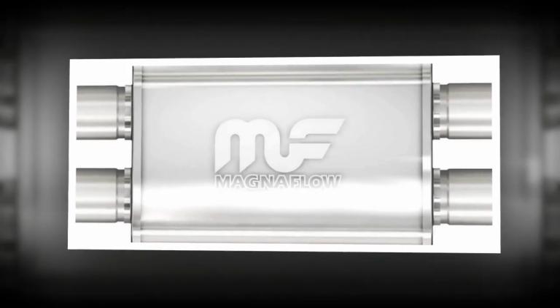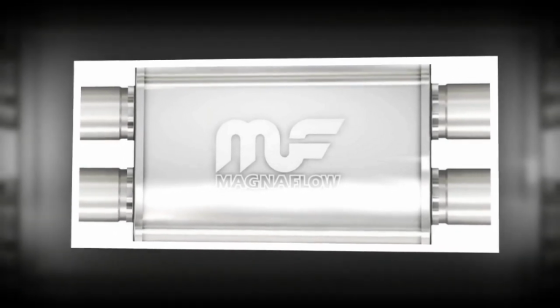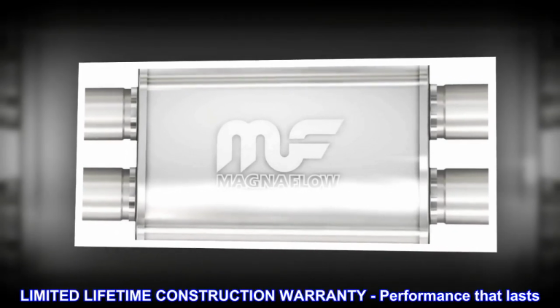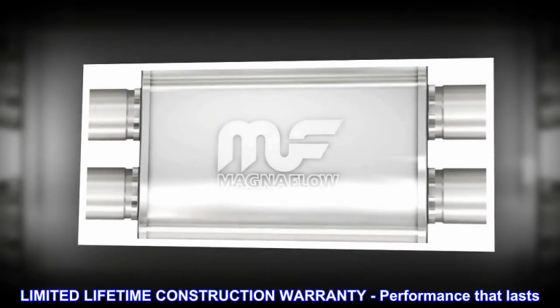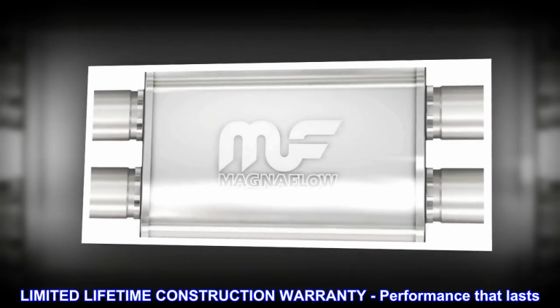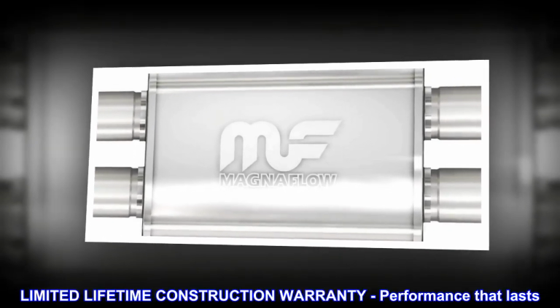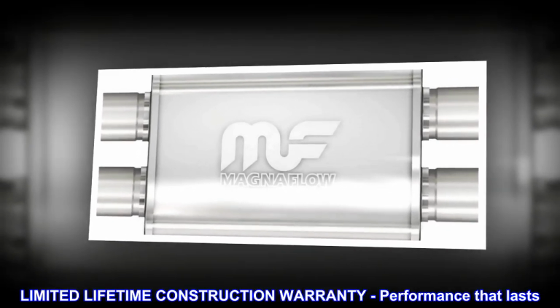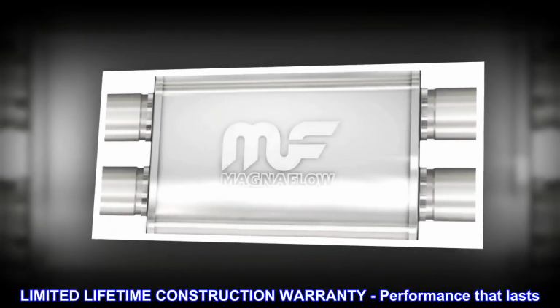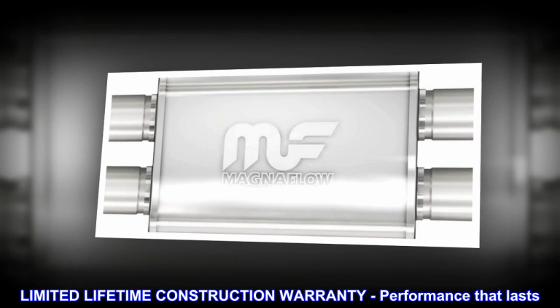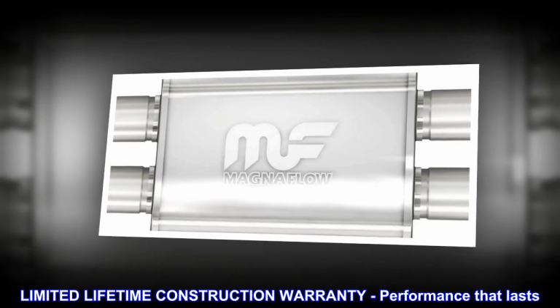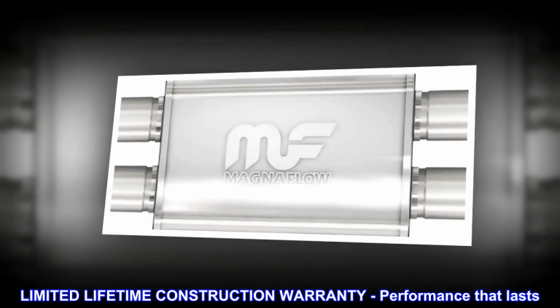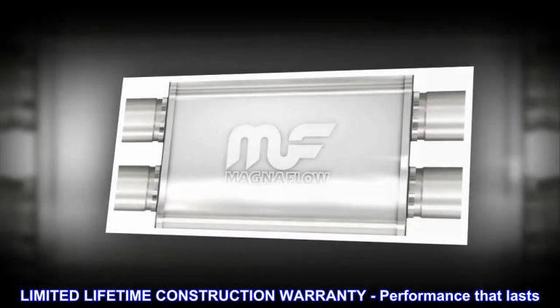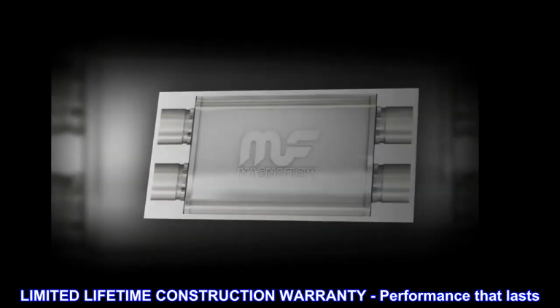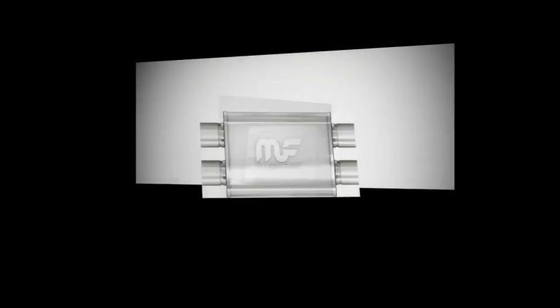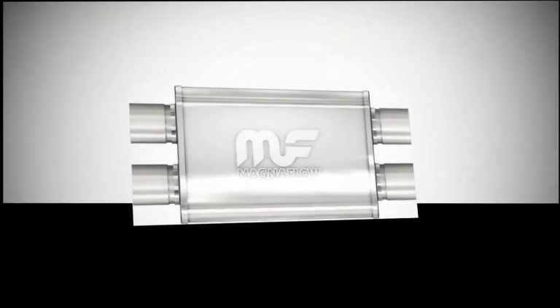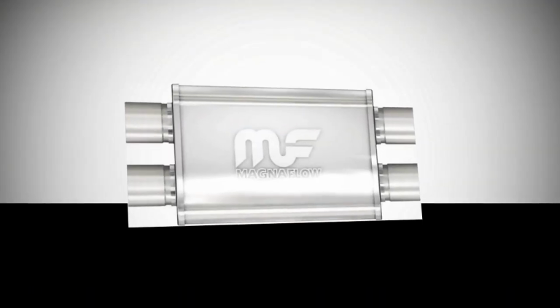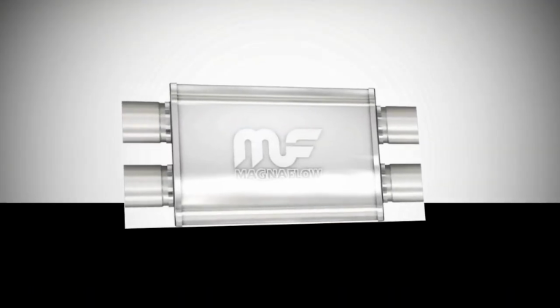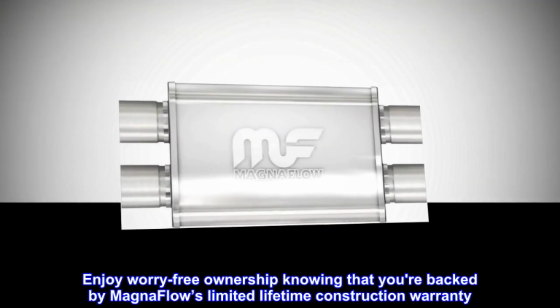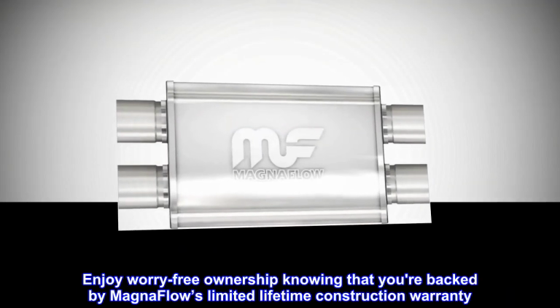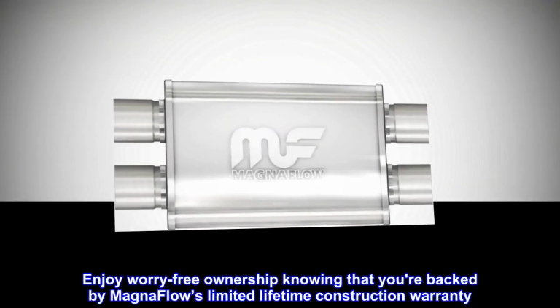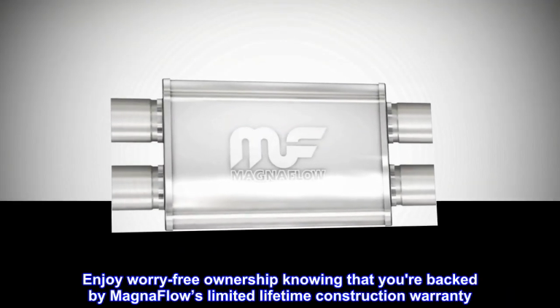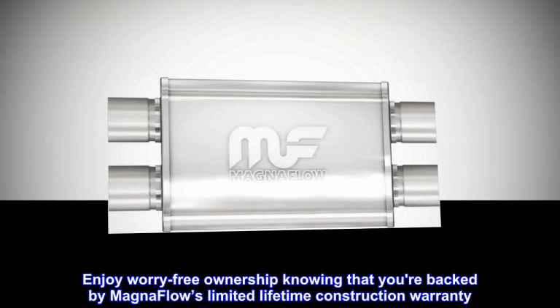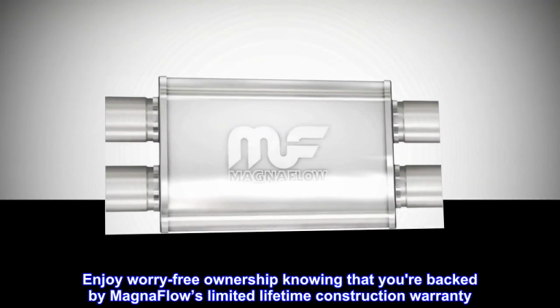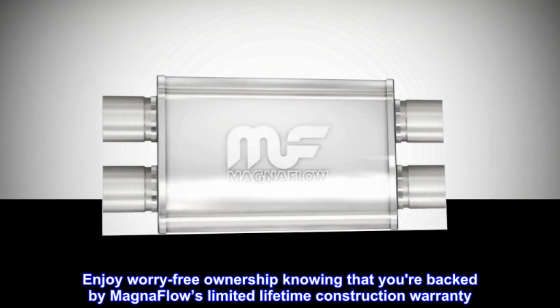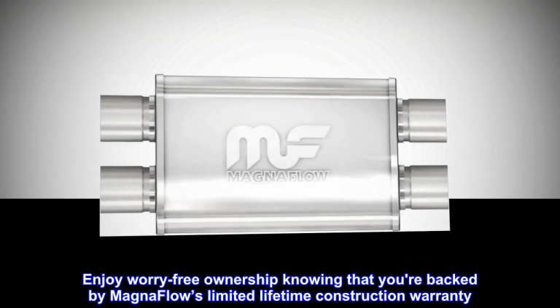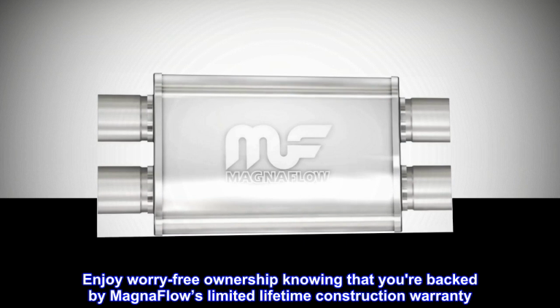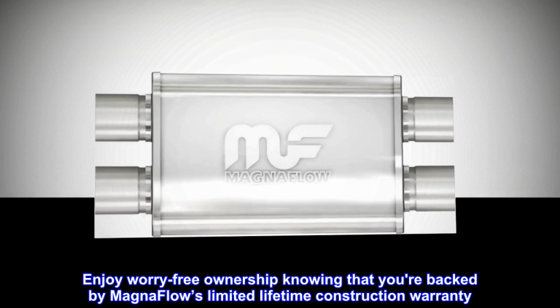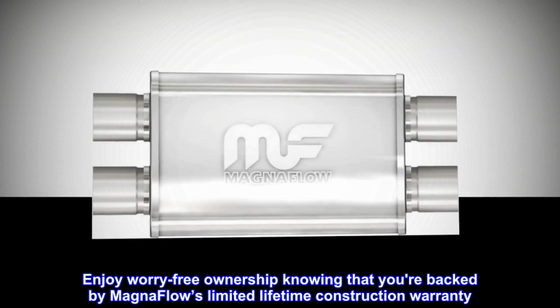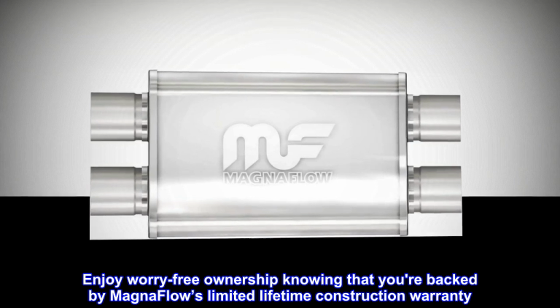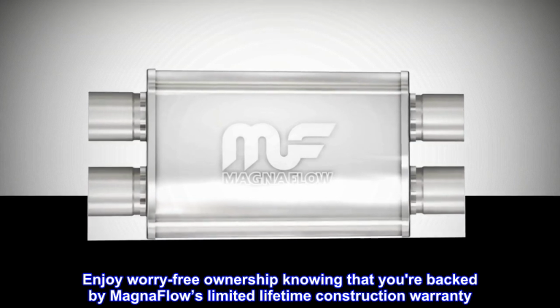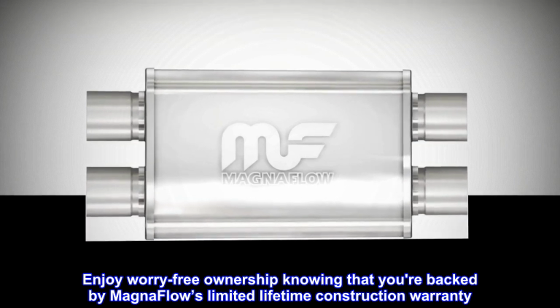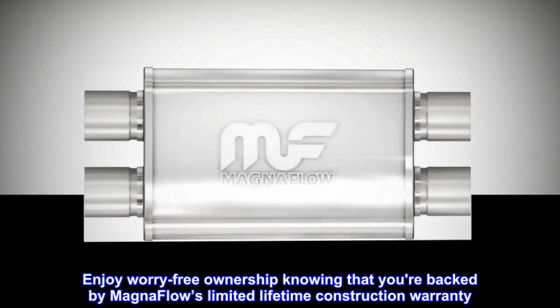Limited lifetime construction warranty: enjoy worry-free ownership knowing that you're backed by MagnaFlow's limited lifetime construction warranty.